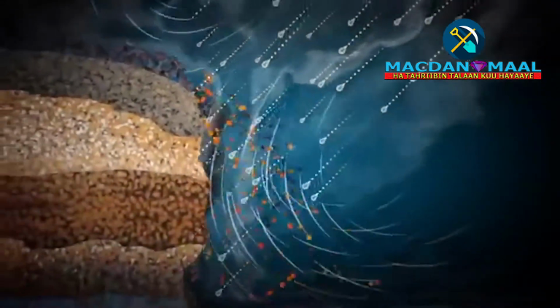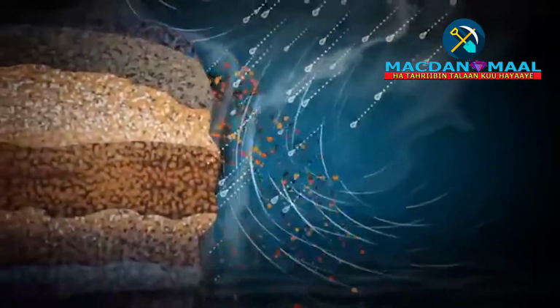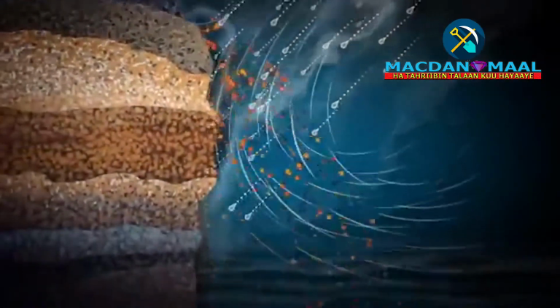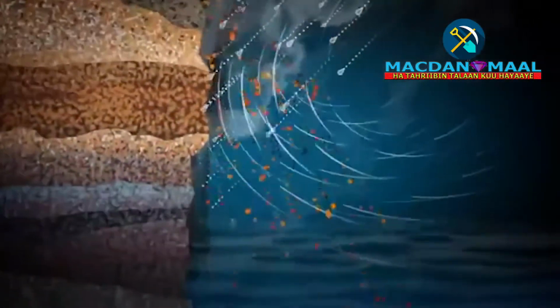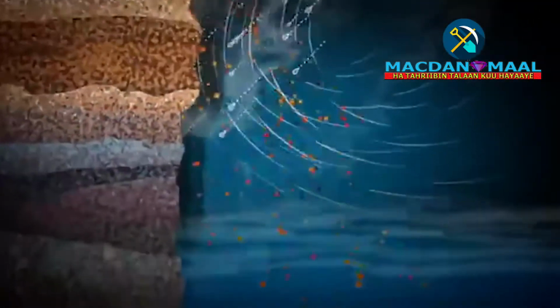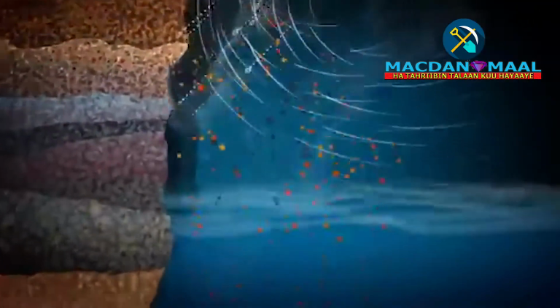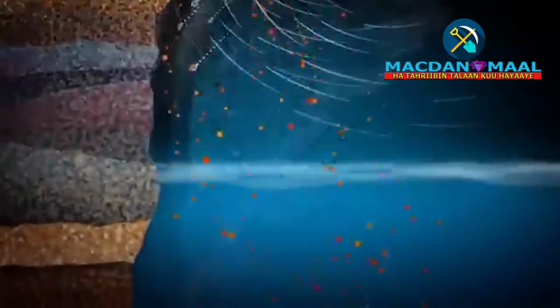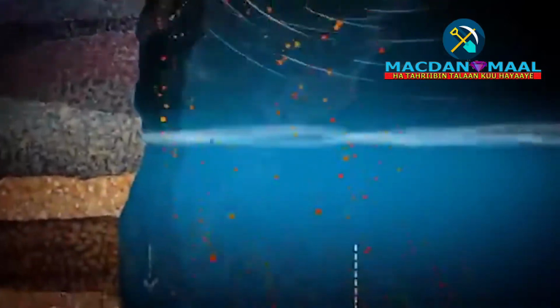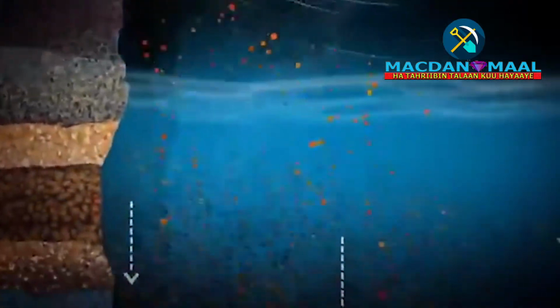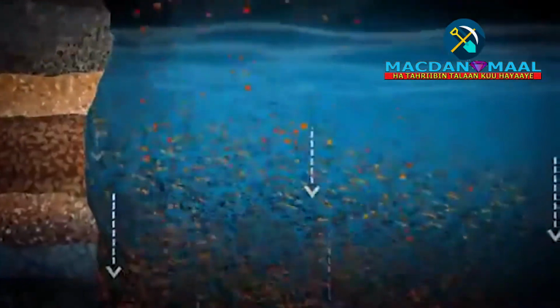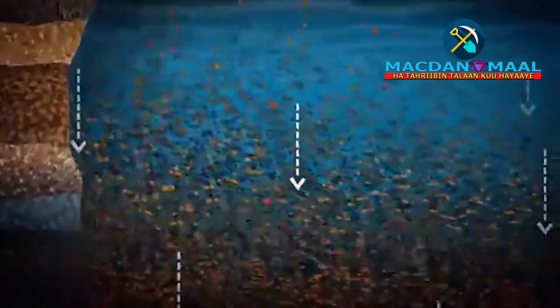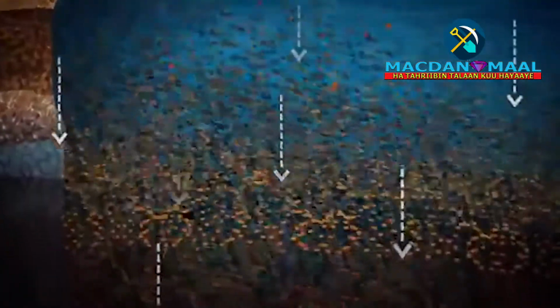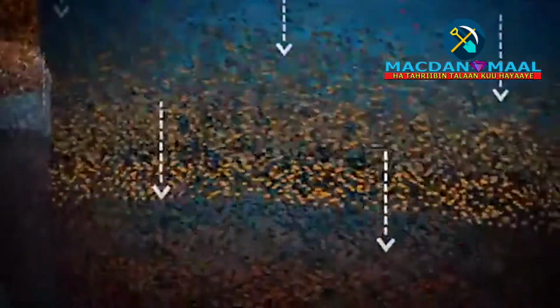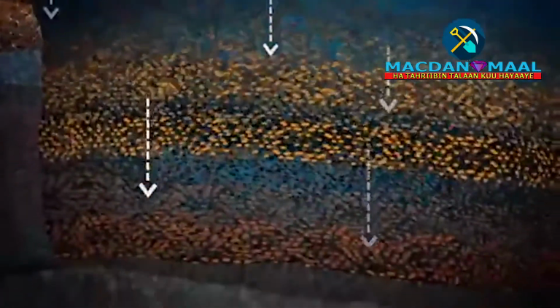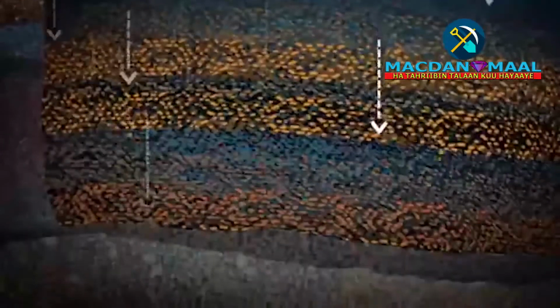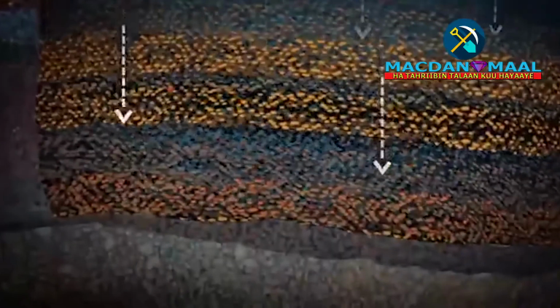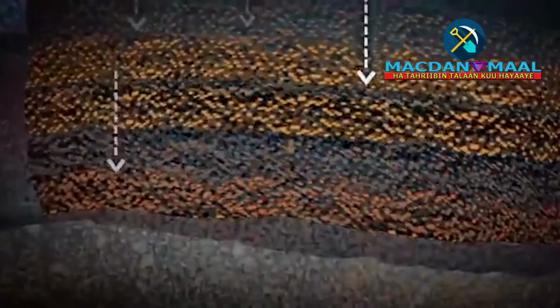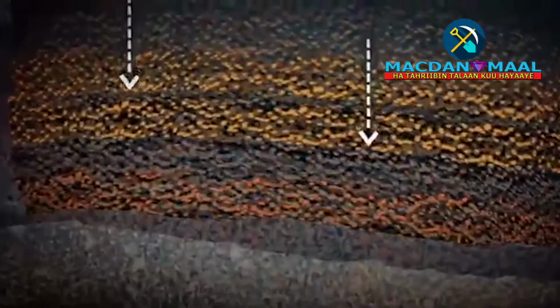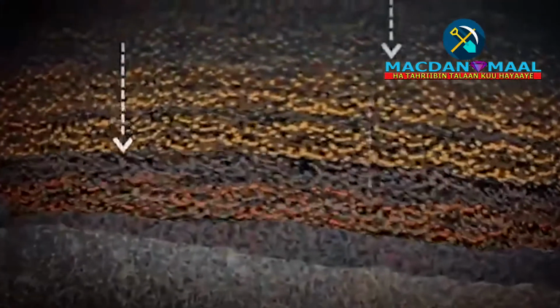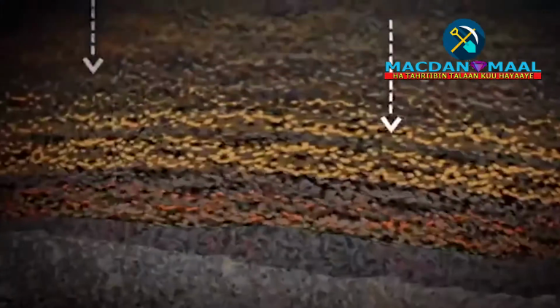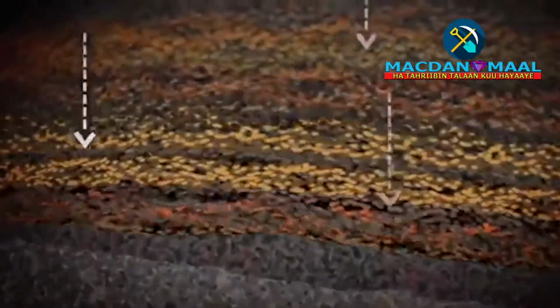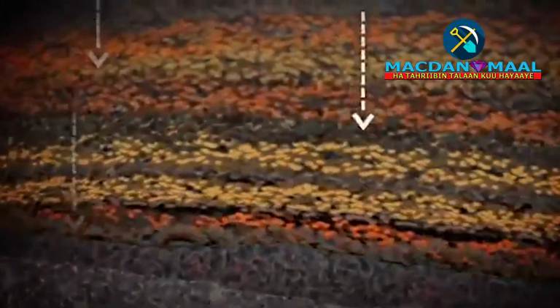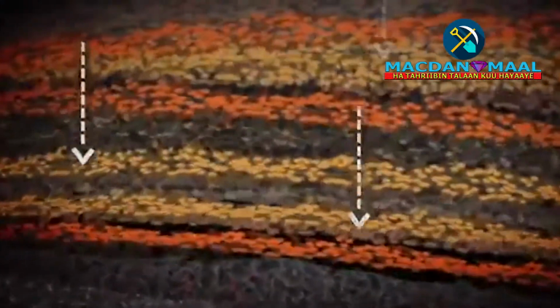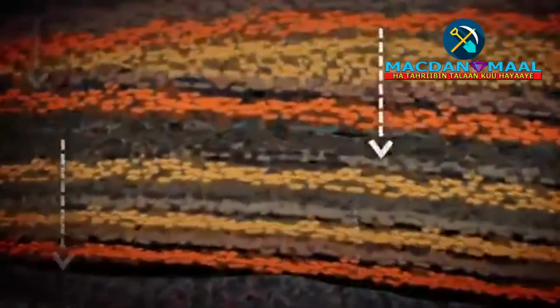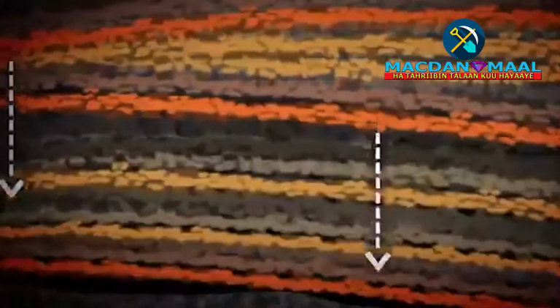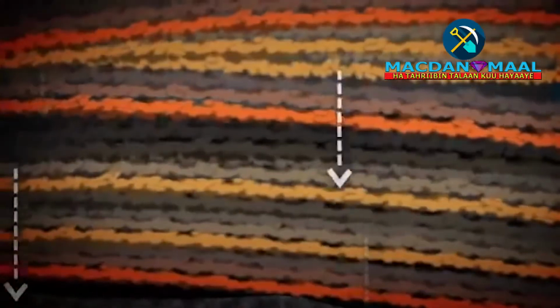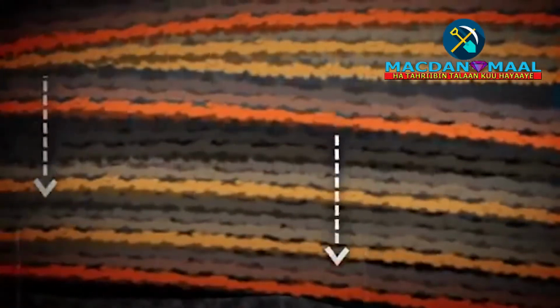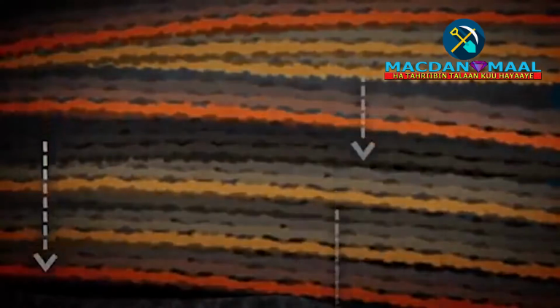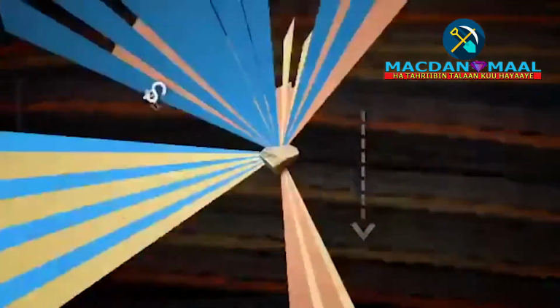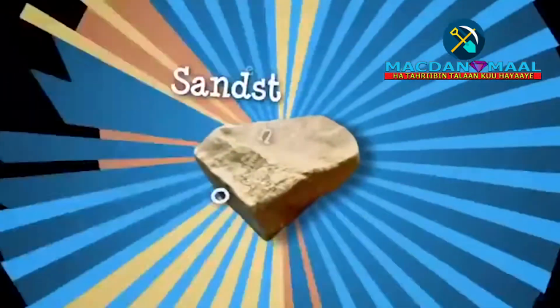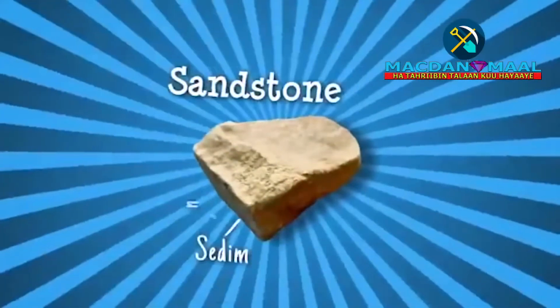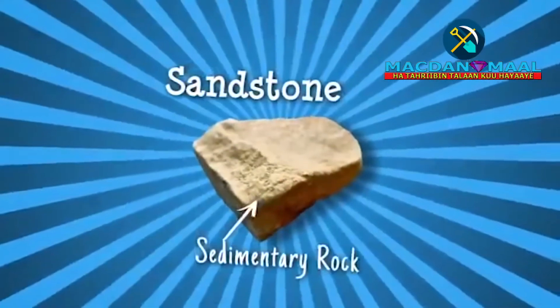Small fragments, known as sediments, wash into lakes, rivers and the sea. Here, layers of sediments compact and cement together over millions of years to form sedimentary rocks, like sandstone.